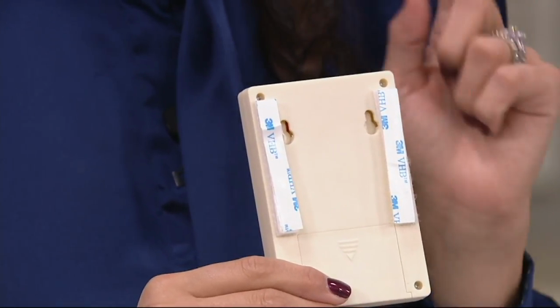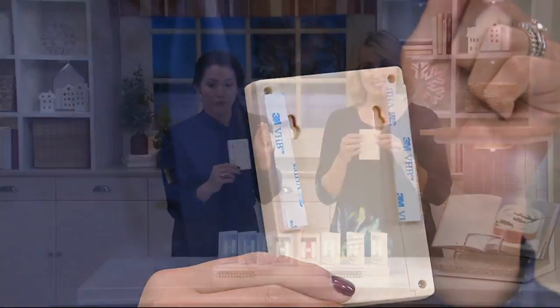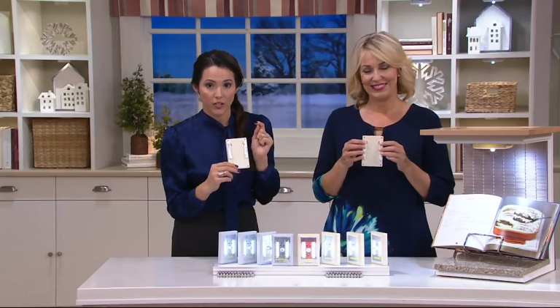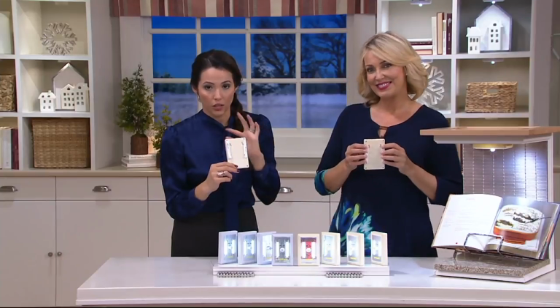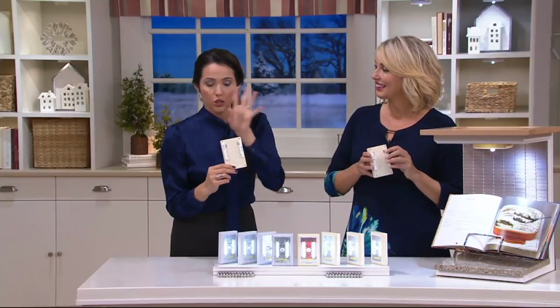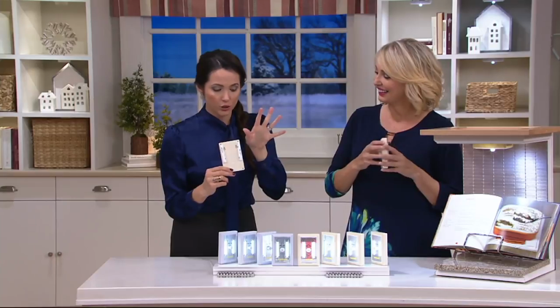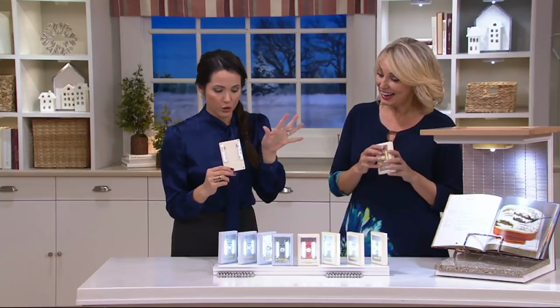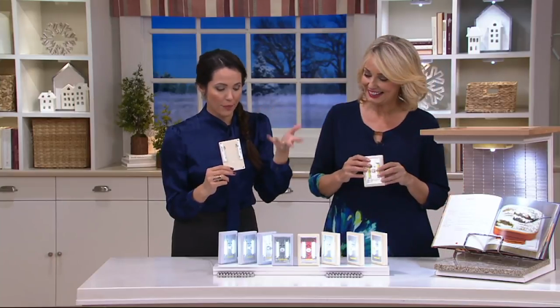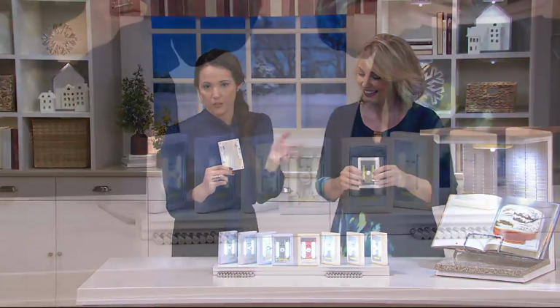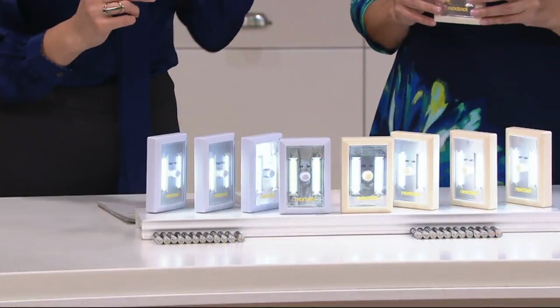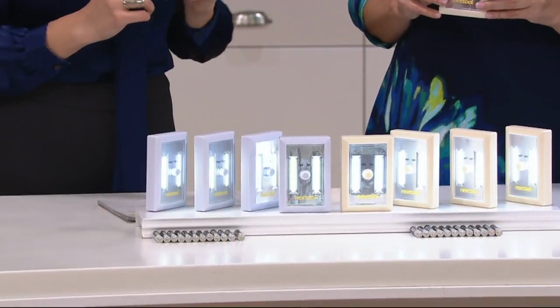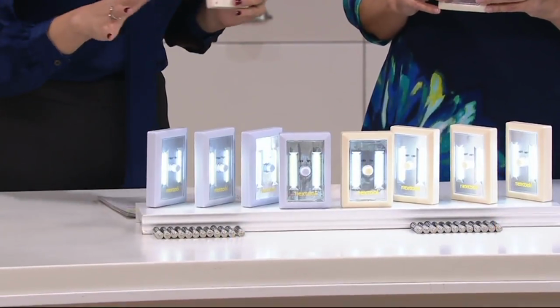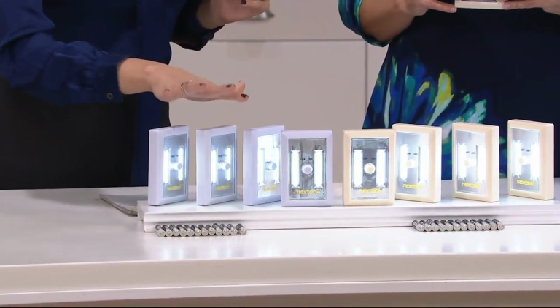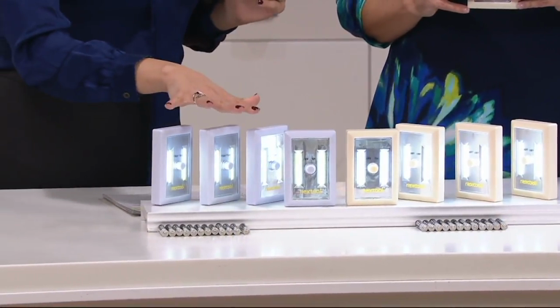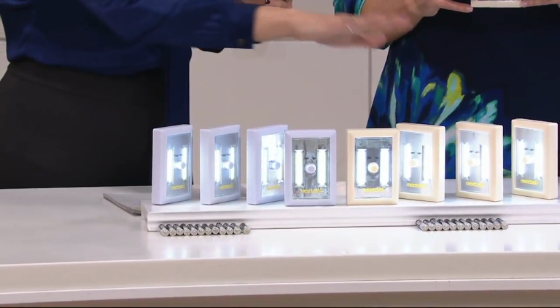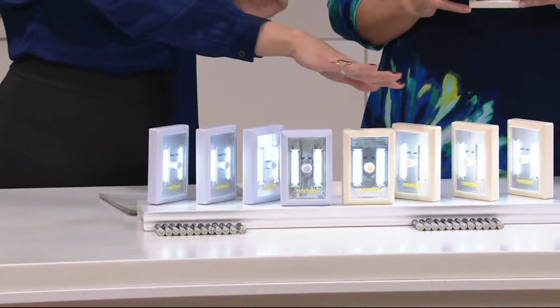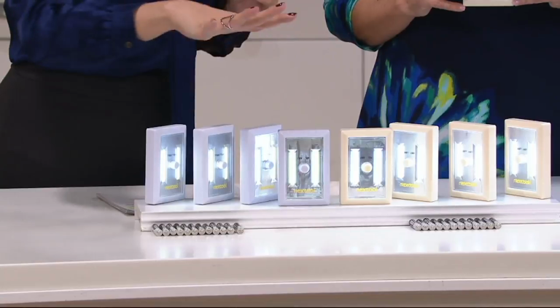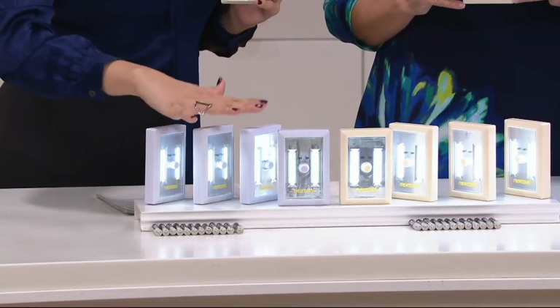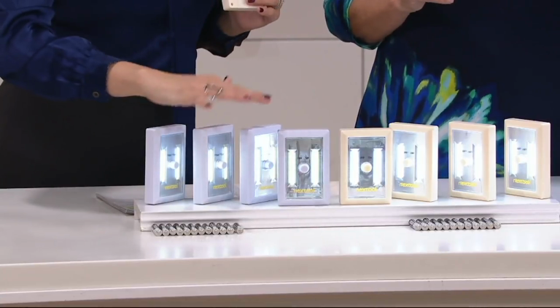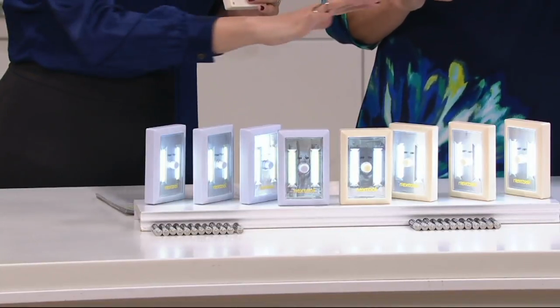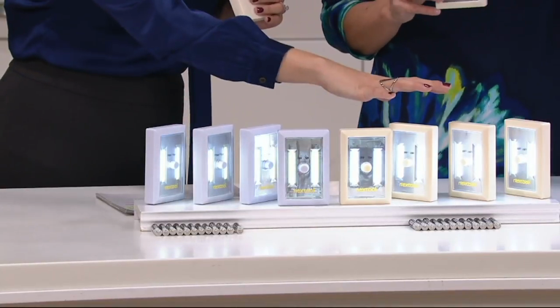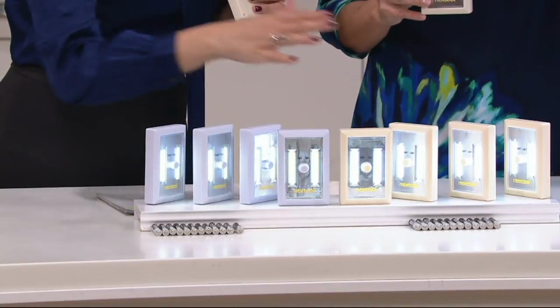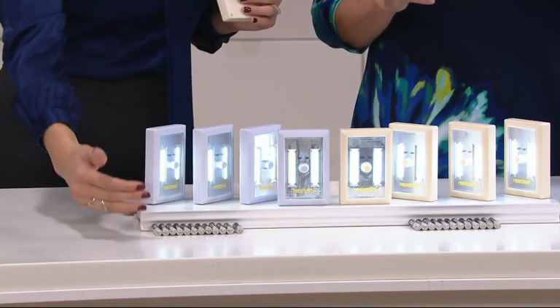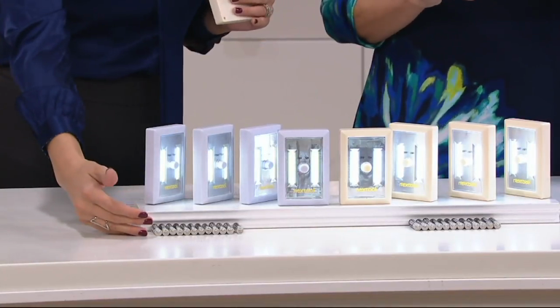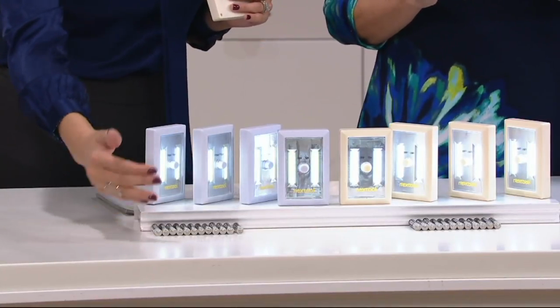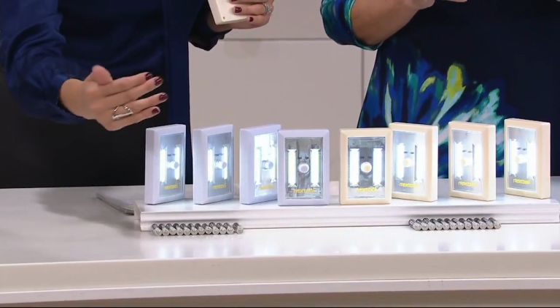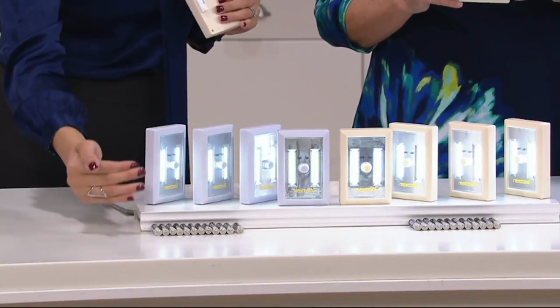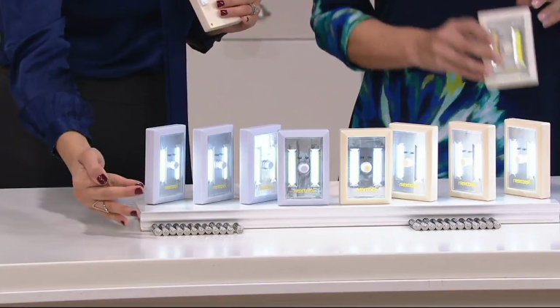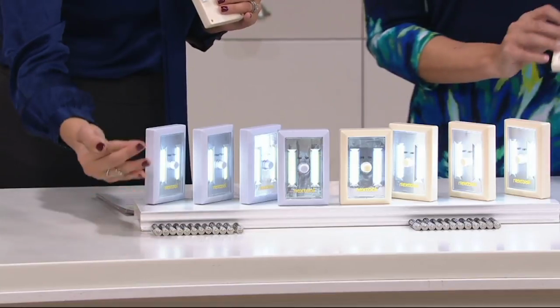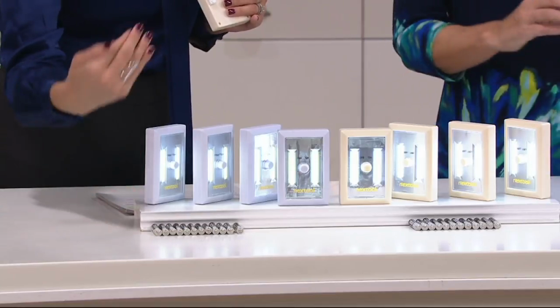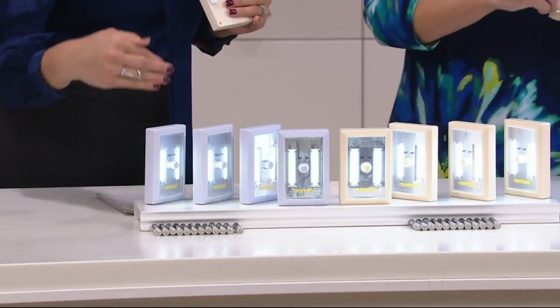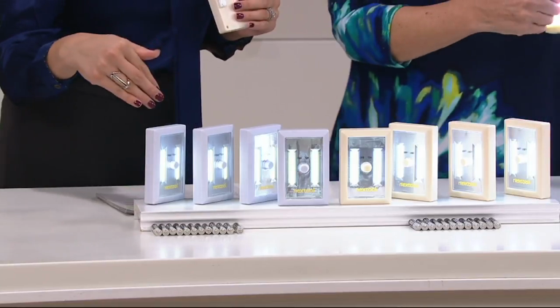You also have your choice of colors — two colors to choose from that match your home decor. We have white and we have cream. You're getting four in white, four in cream, as well as 12 of the AAA batteries.